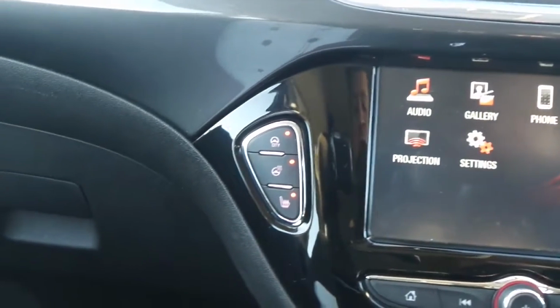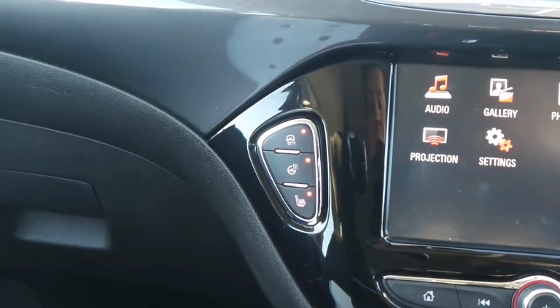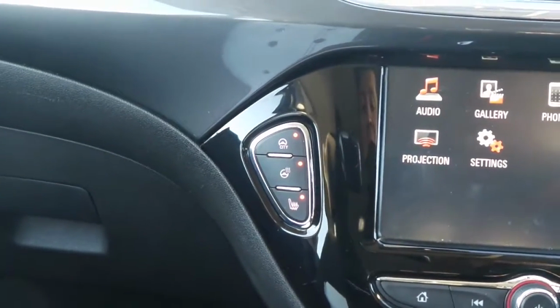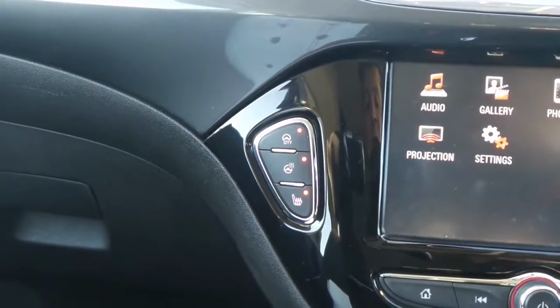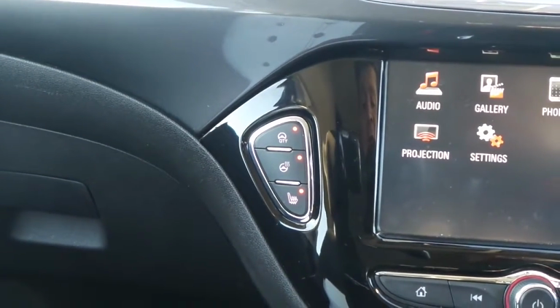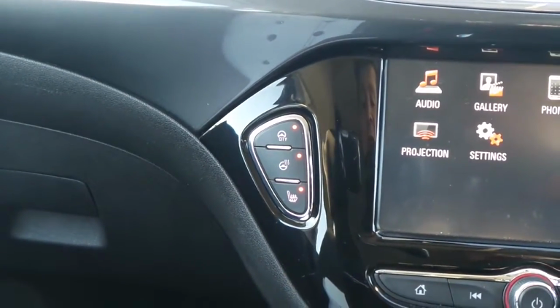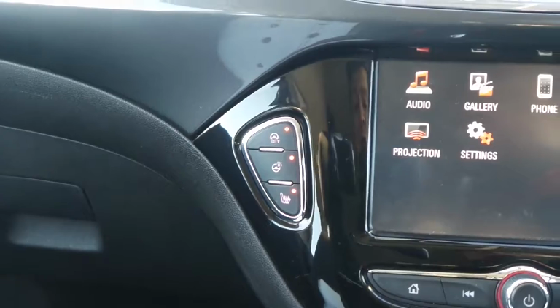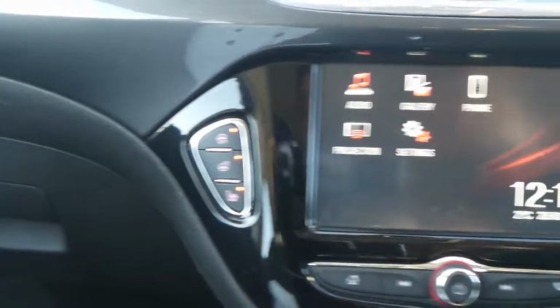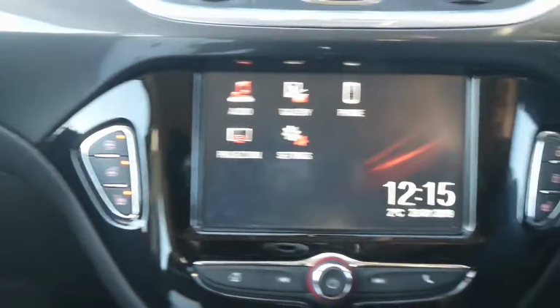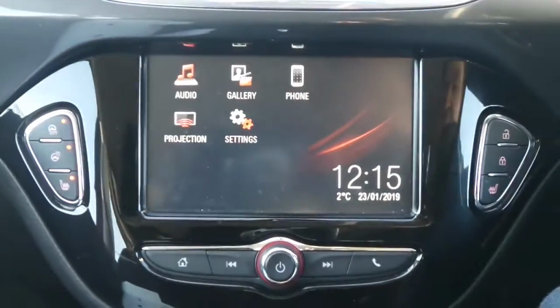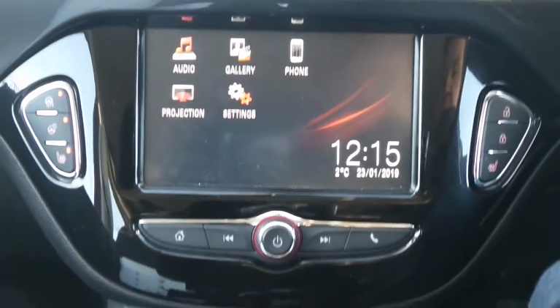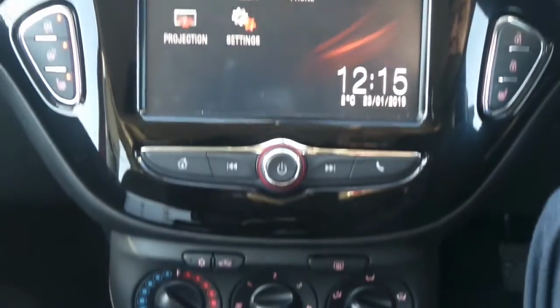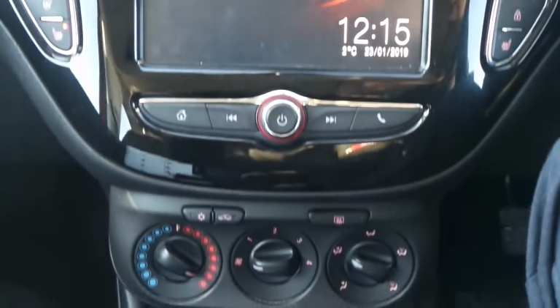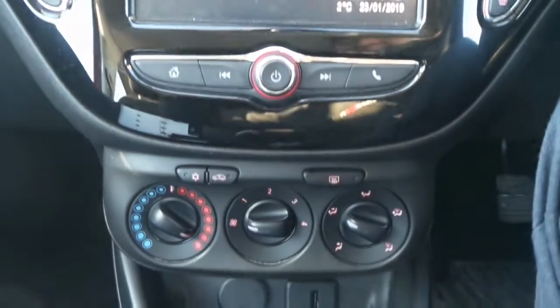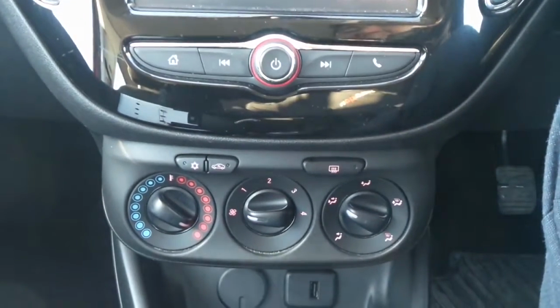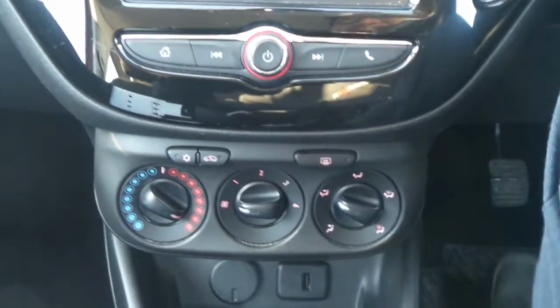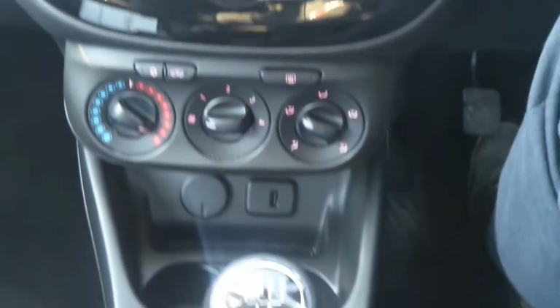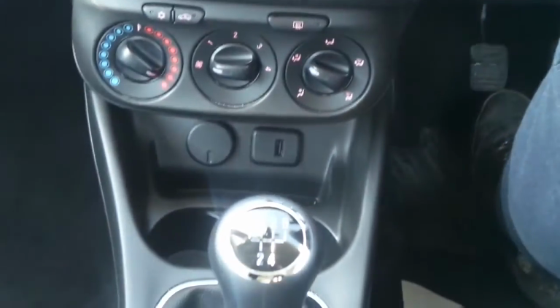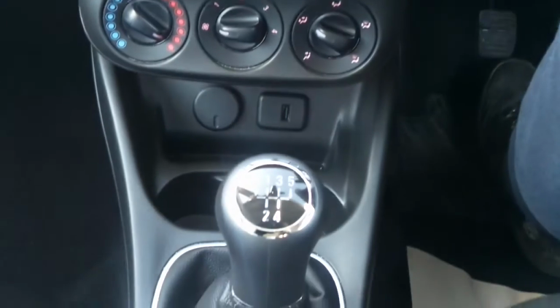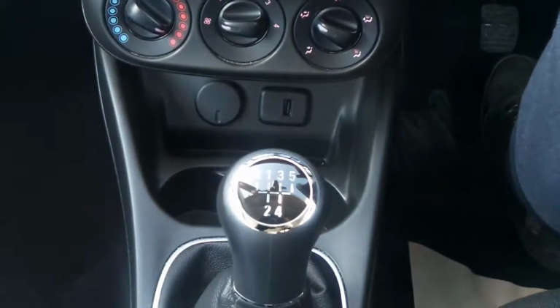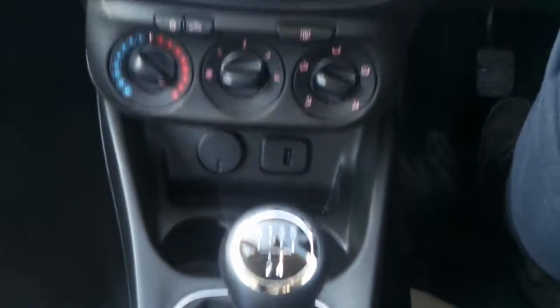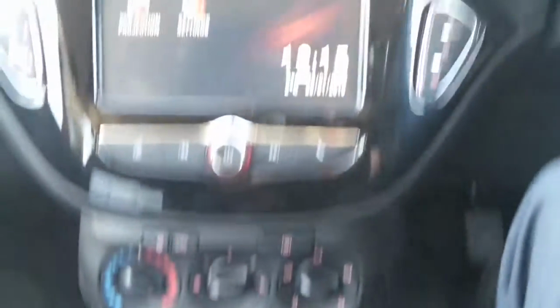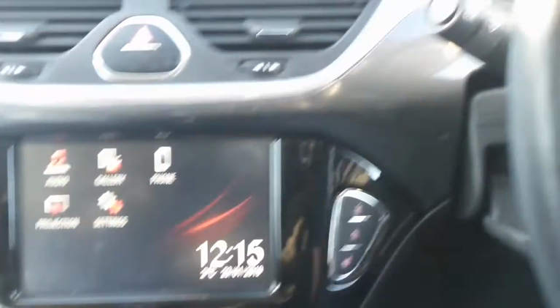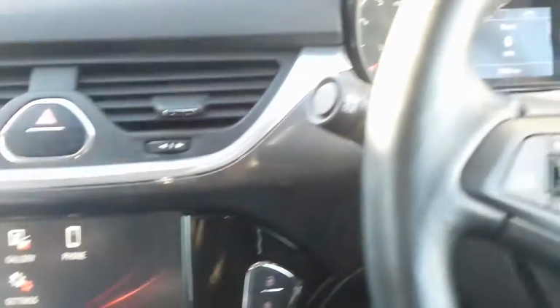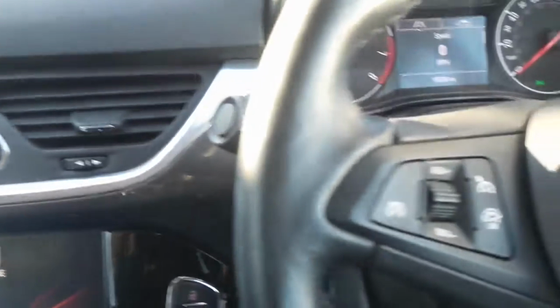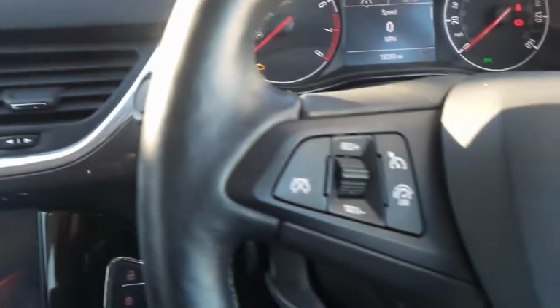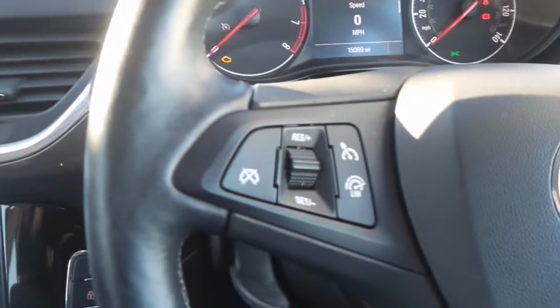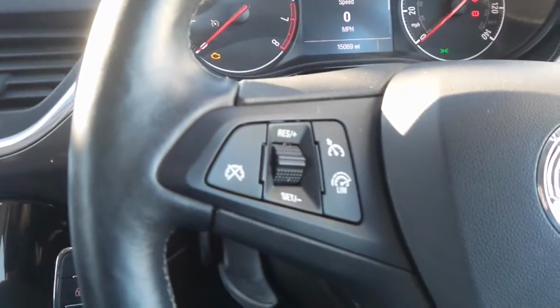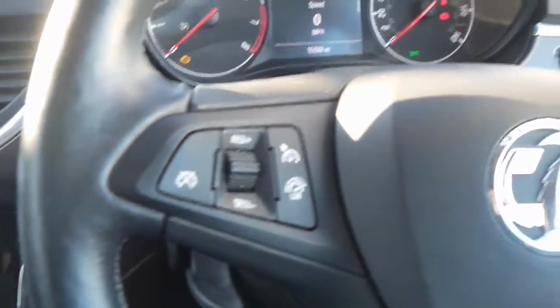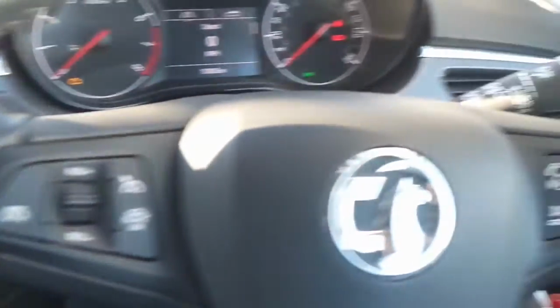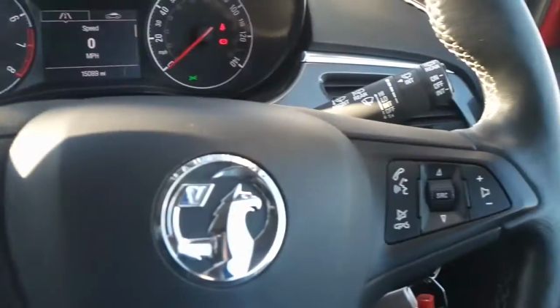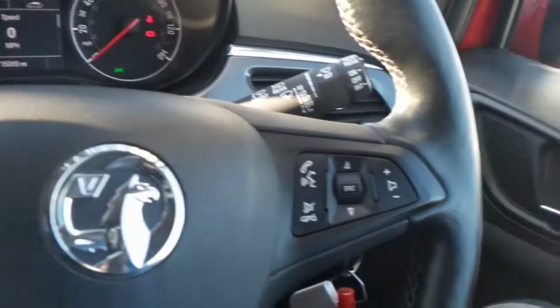Also got heated front seats and heated steering wheel, and city assist steering mode, air conditioning, and there's a five-speed manual gearbox. On the leather steering wheel are the cruise control and speed limiter settings, as well as controls for the audio system.